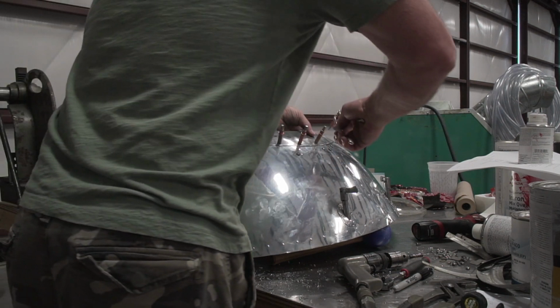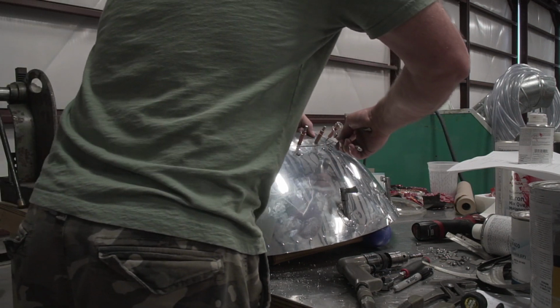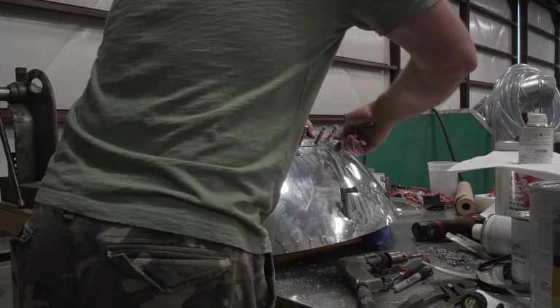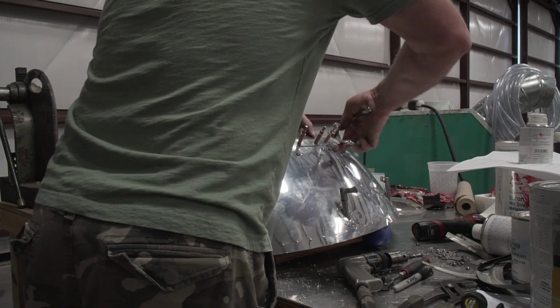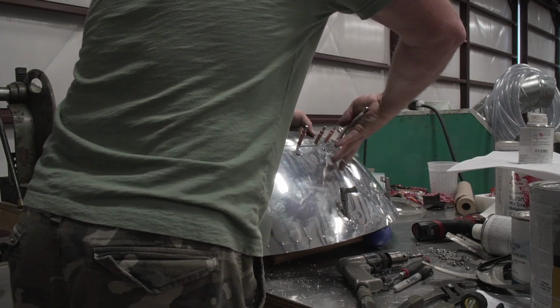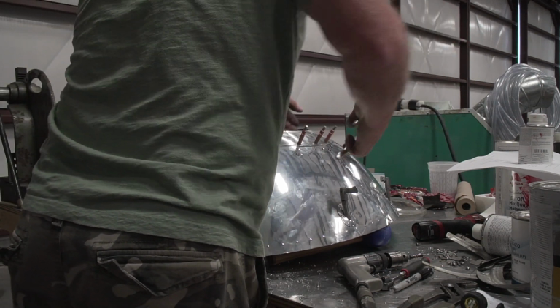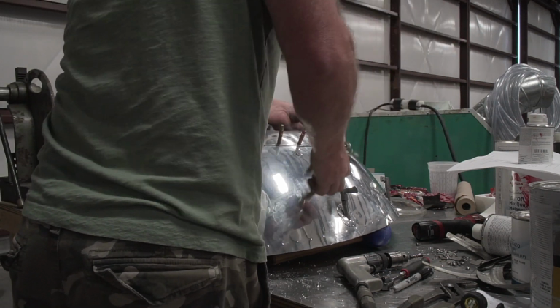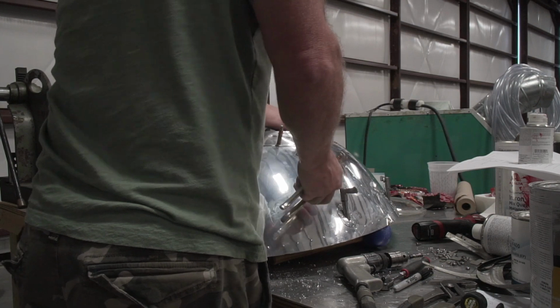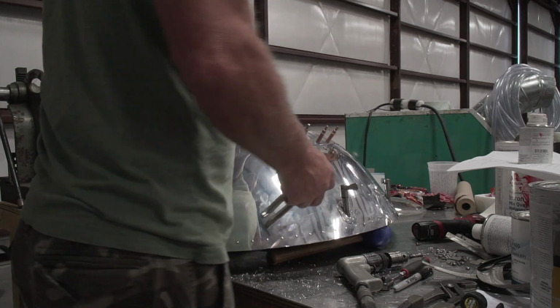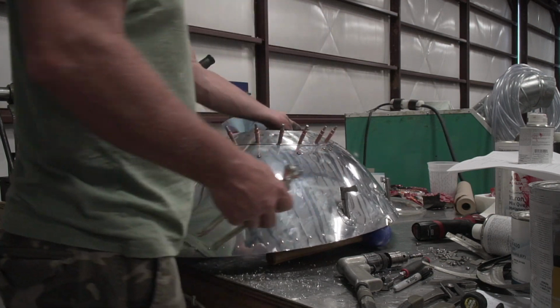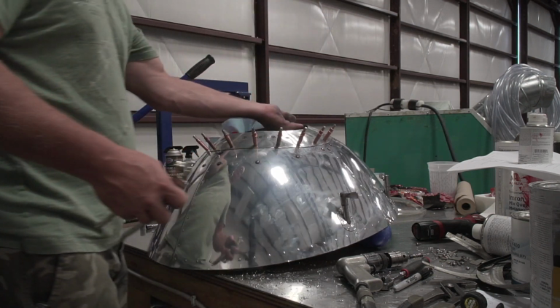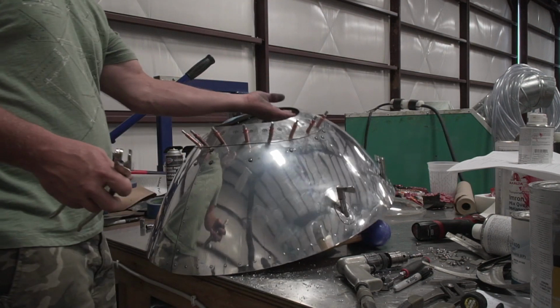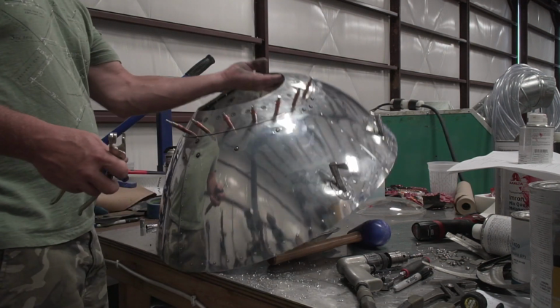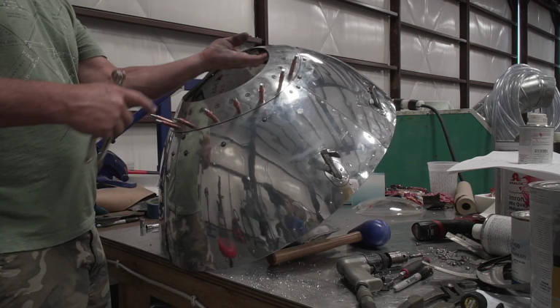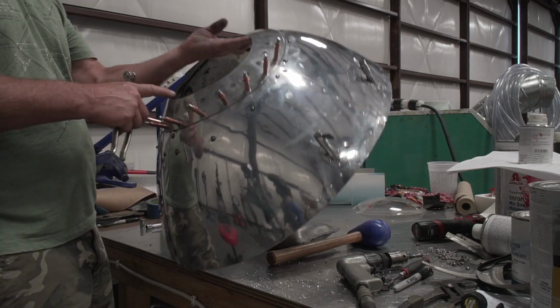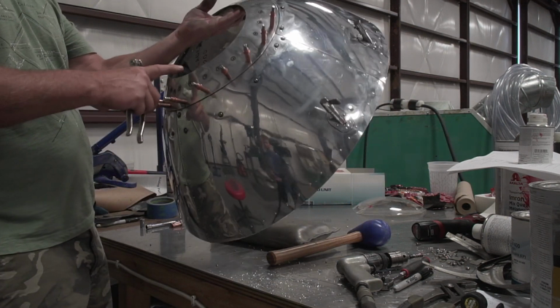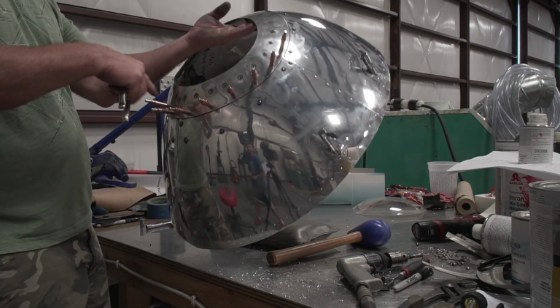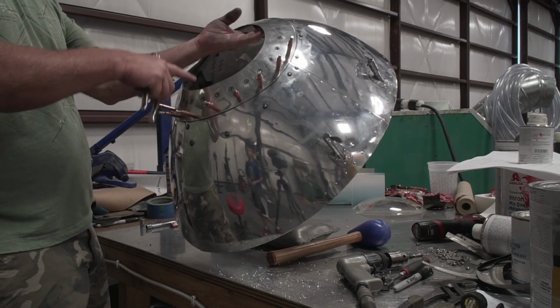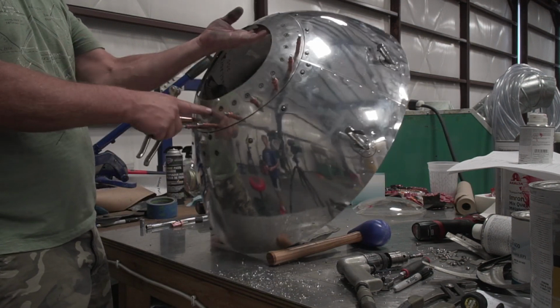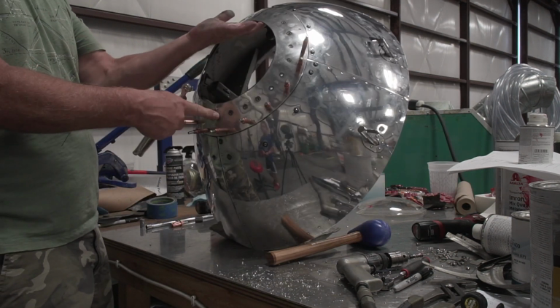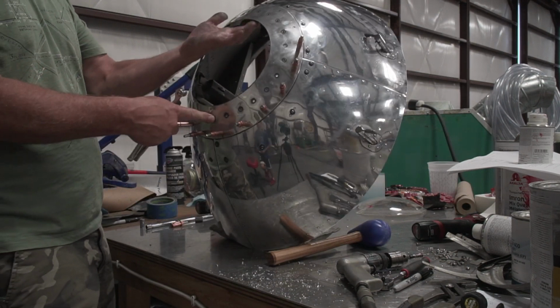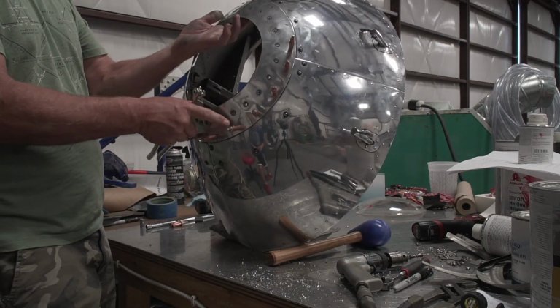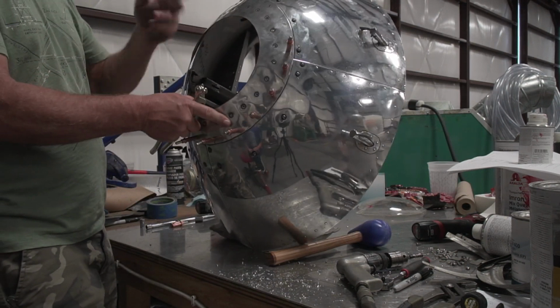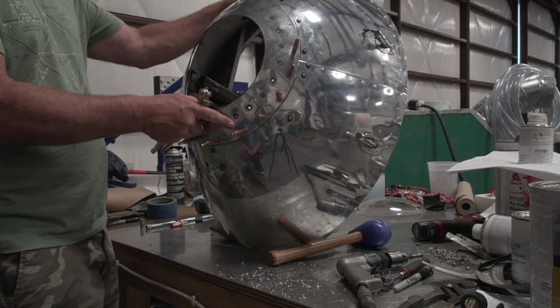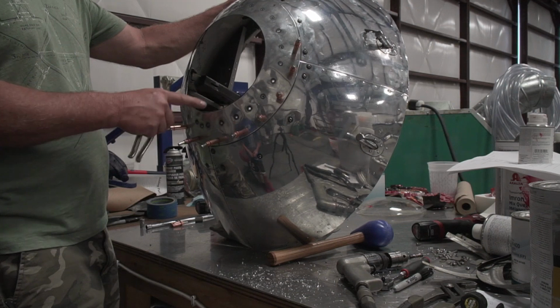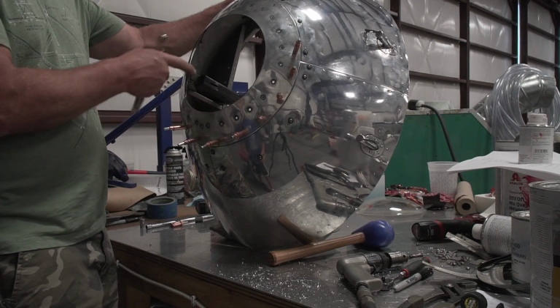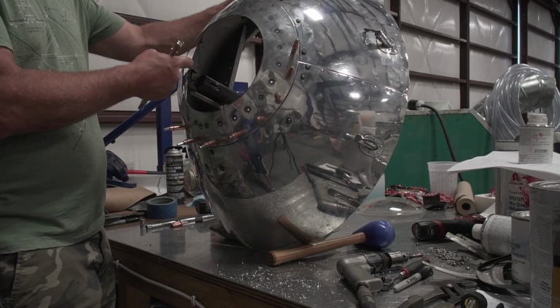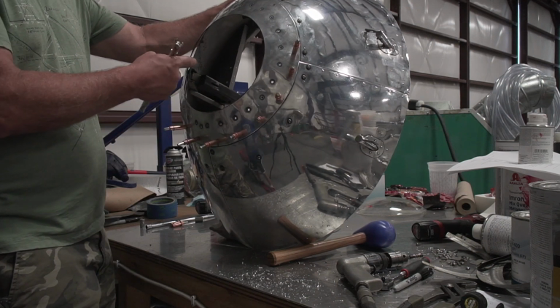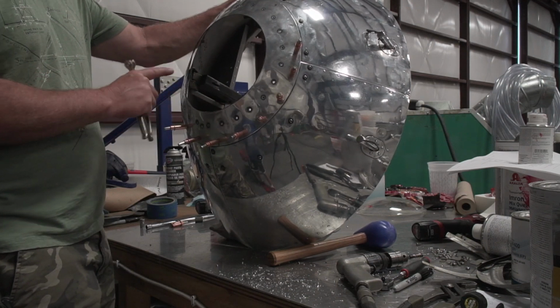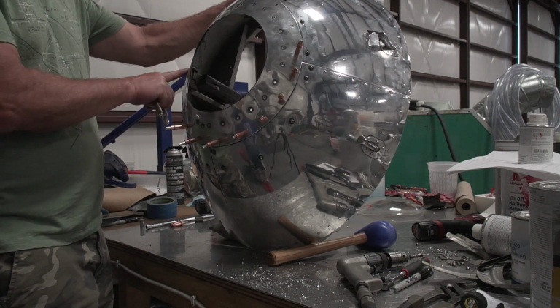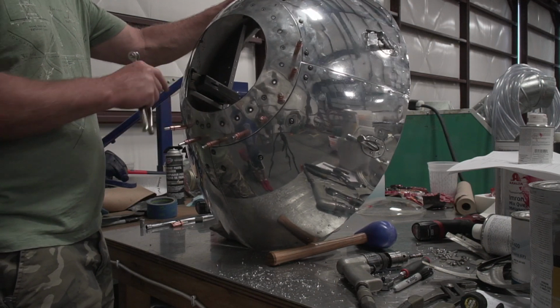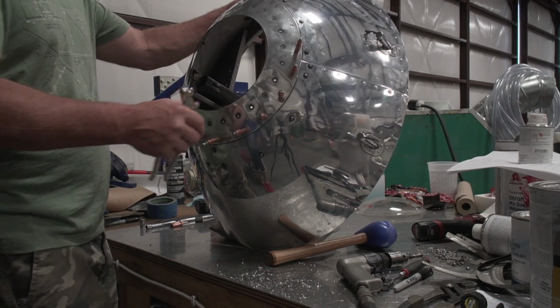Fixing this where the bird hit it — you see it? I've got to make a new piece of glass, but I've got the dents out of it.